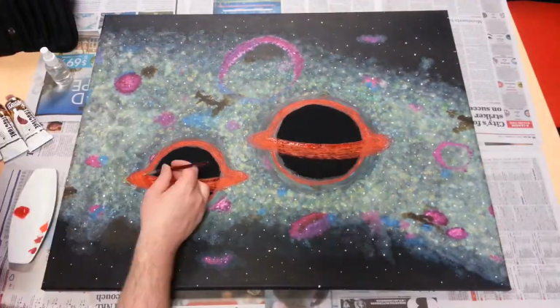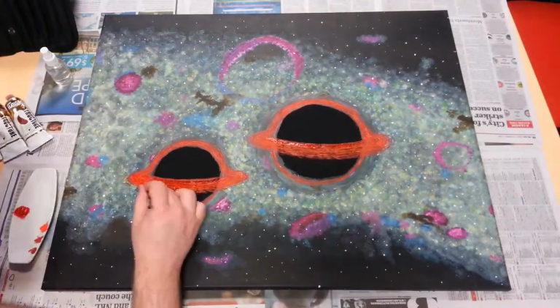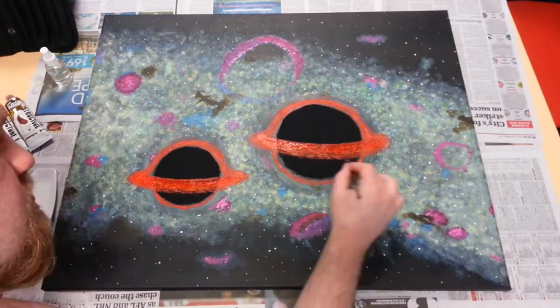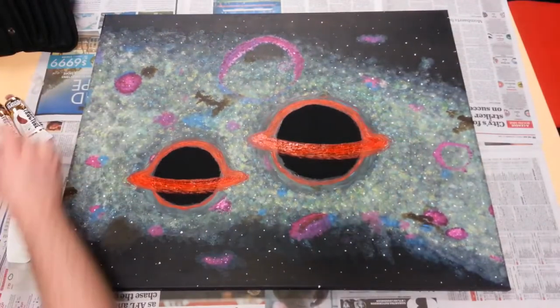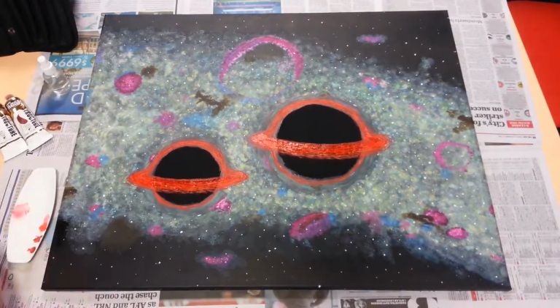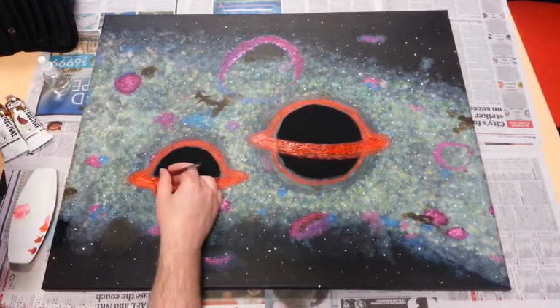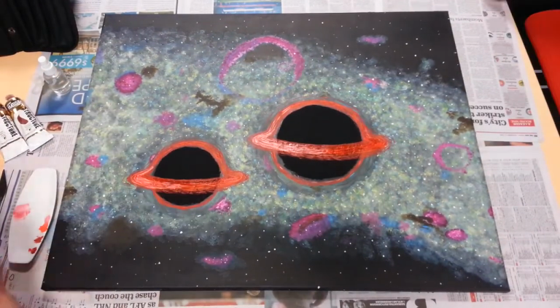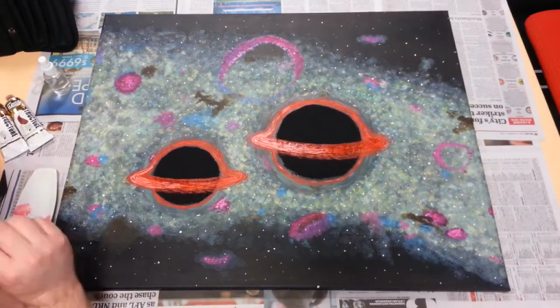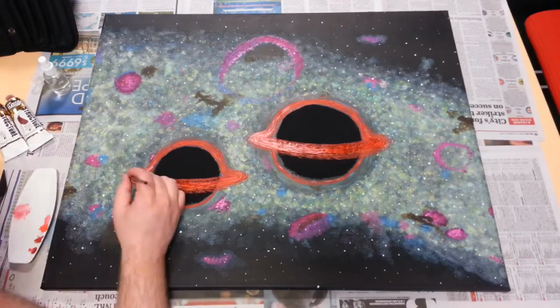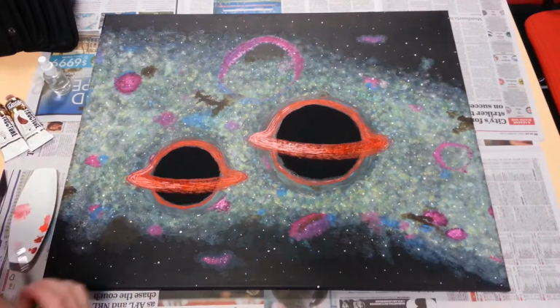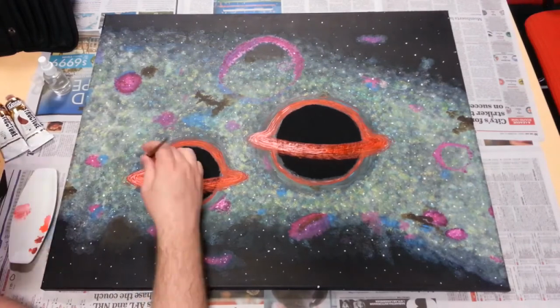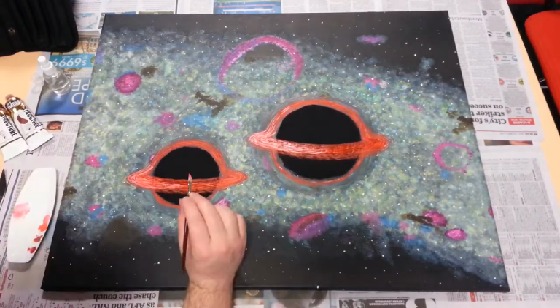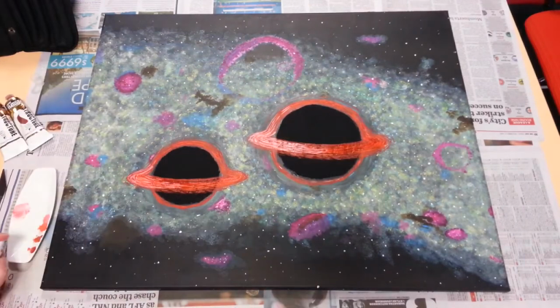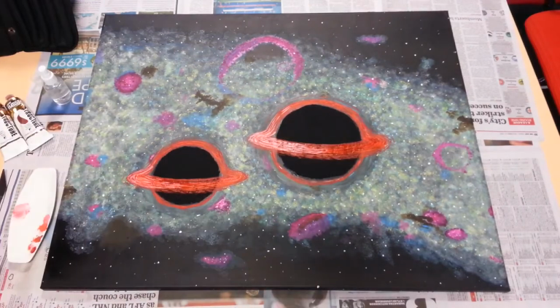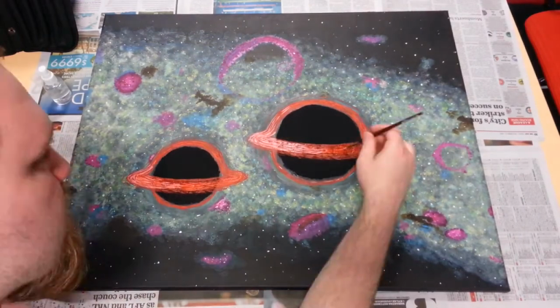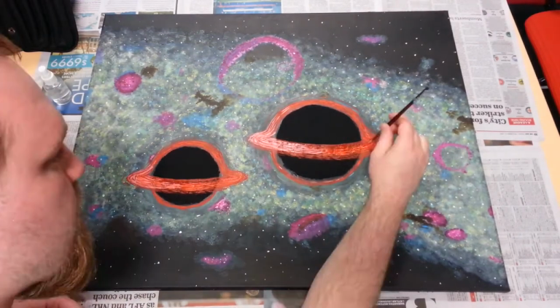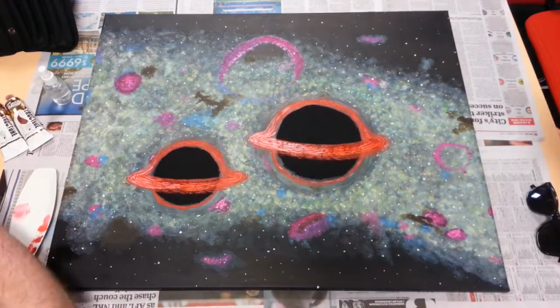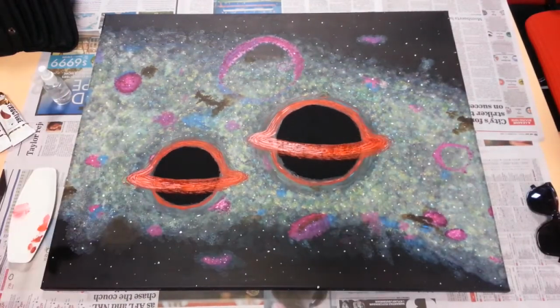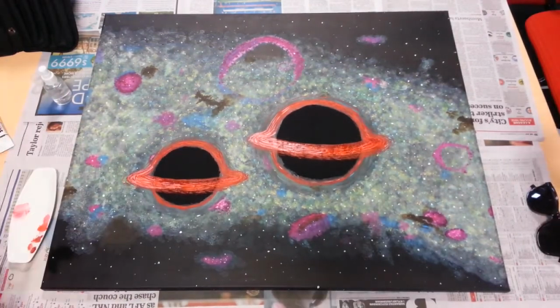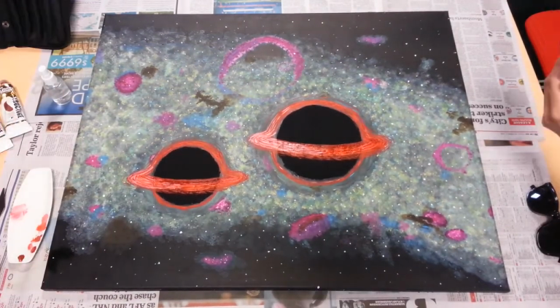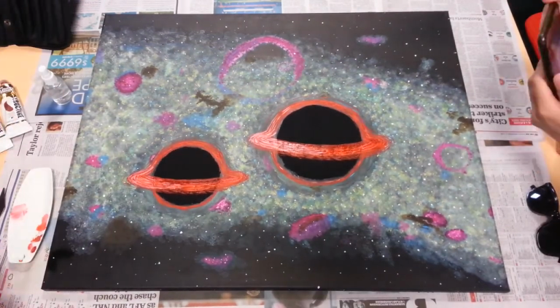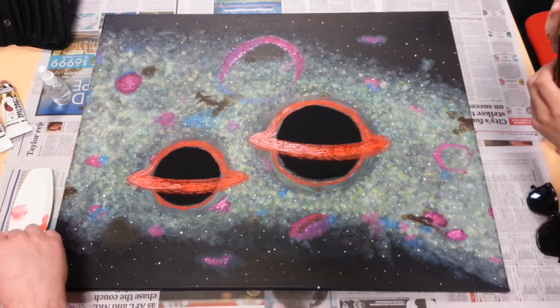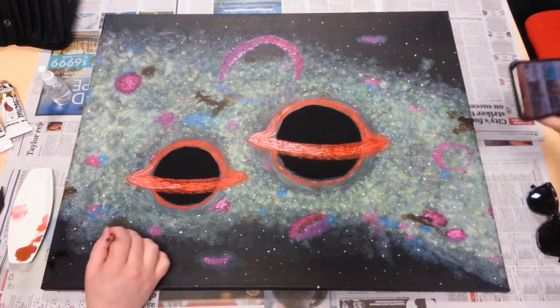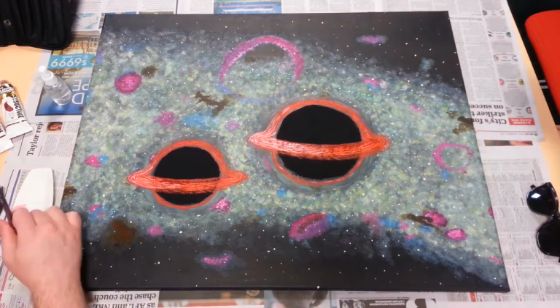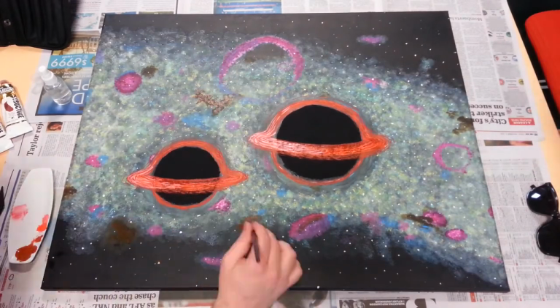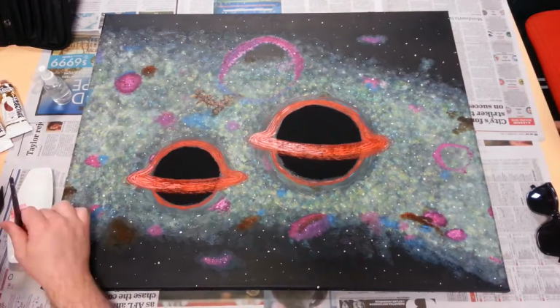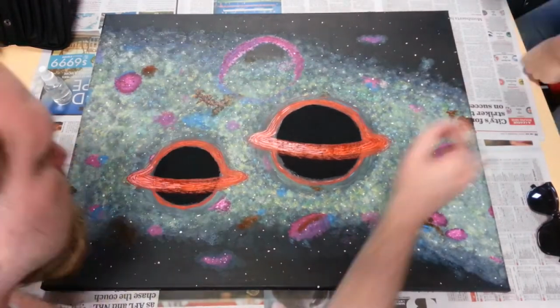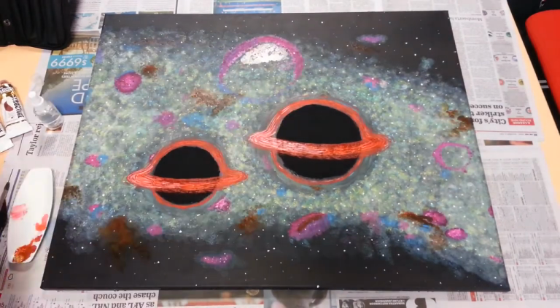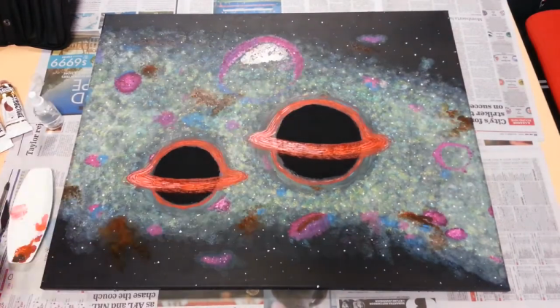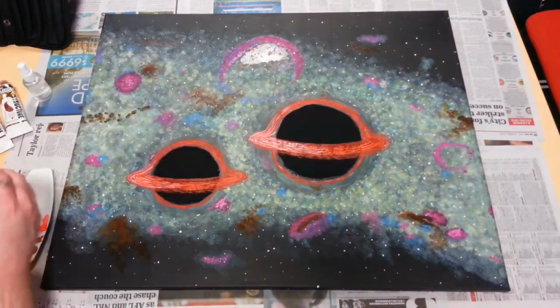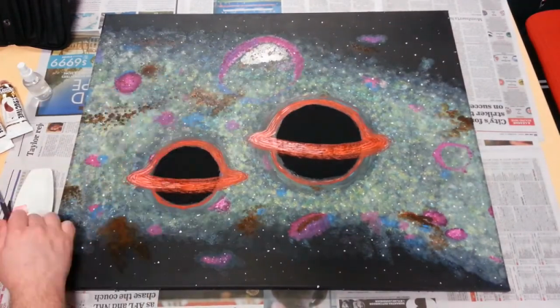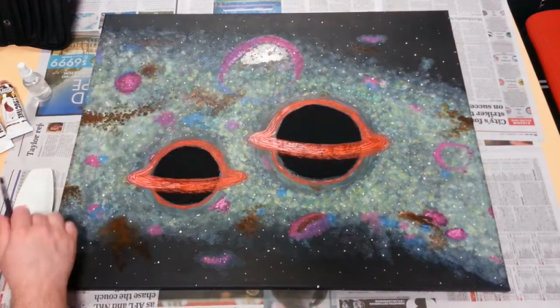The disks came out slightly too symmetrical looking, and since I'd forgotten to account for relativistic beaming, I made the left sides — which are rotating towards the viewer — a little brighter to simulate it. Finally, I touched up all the dusty parts in the background and added a few more, which I think turned out well.